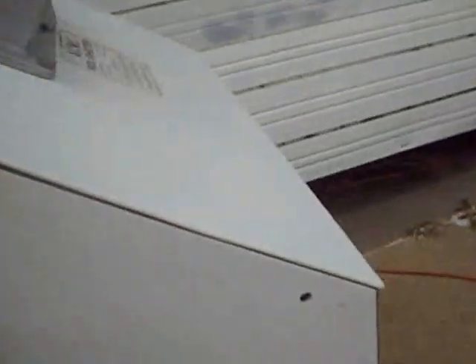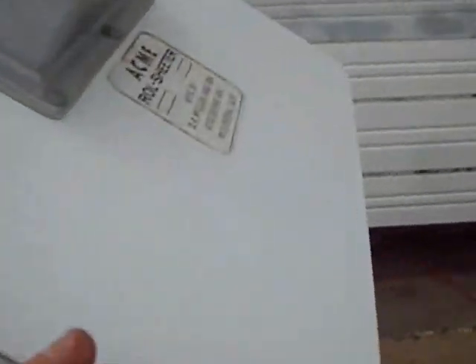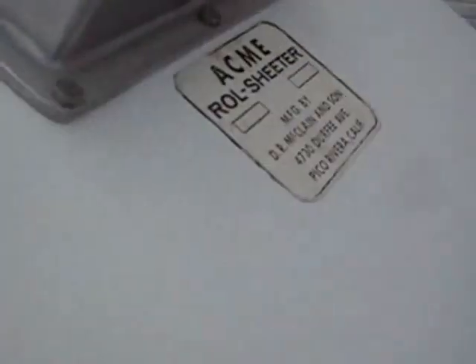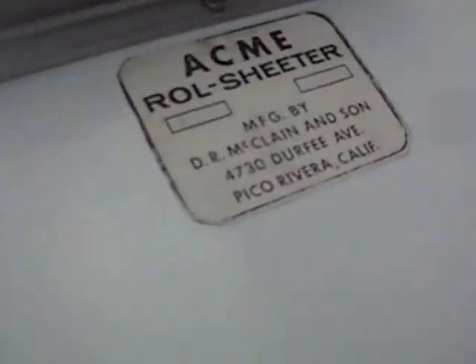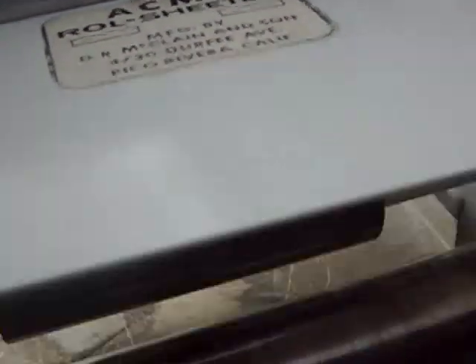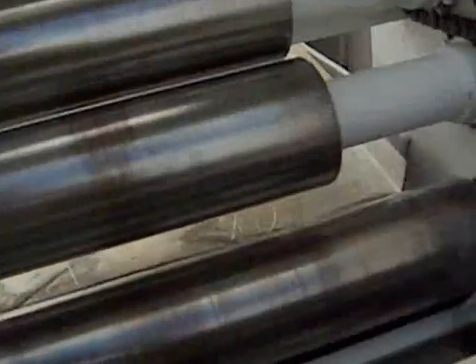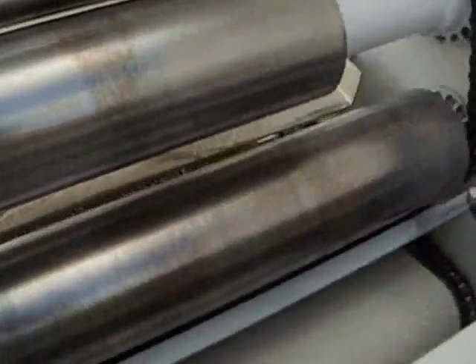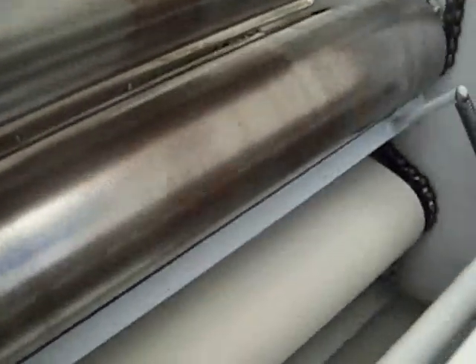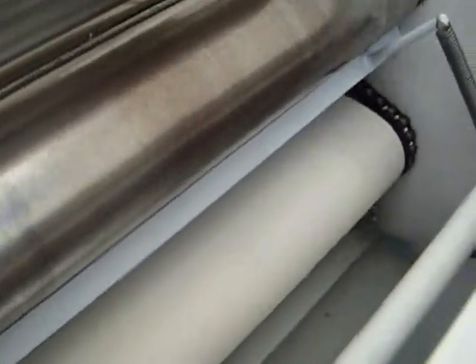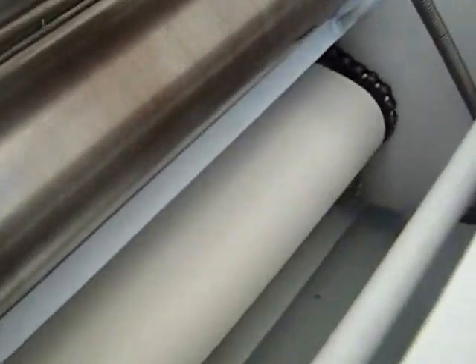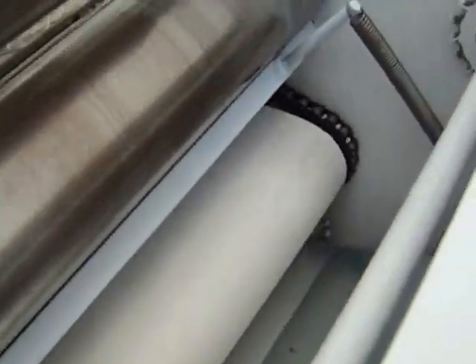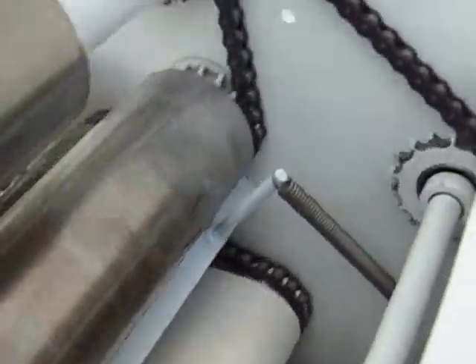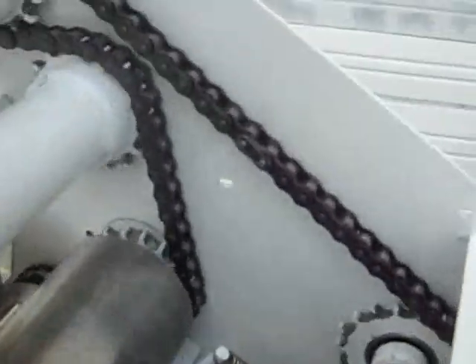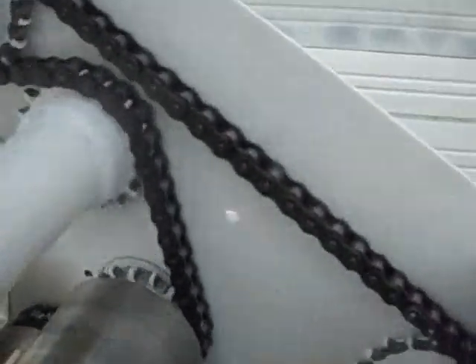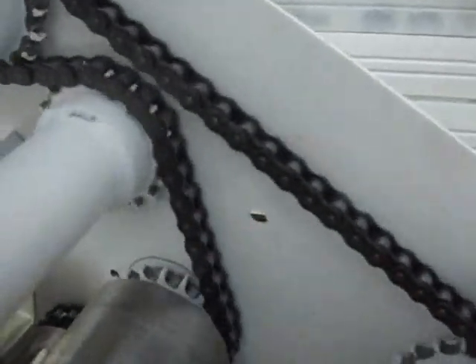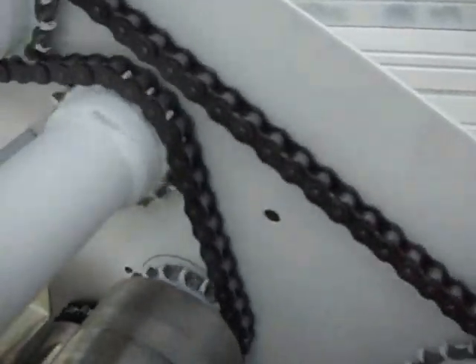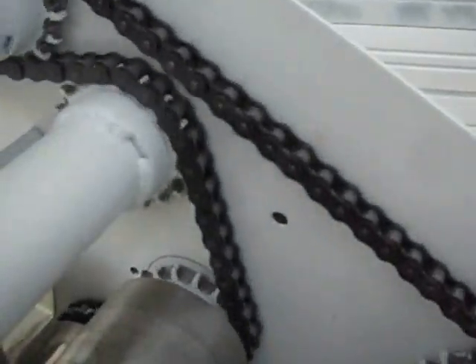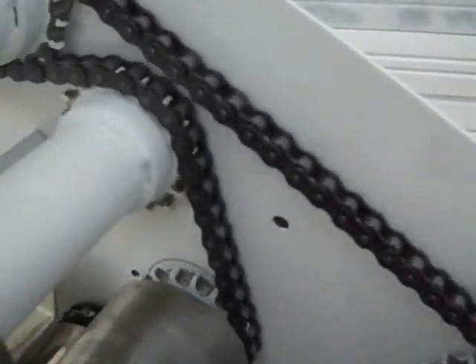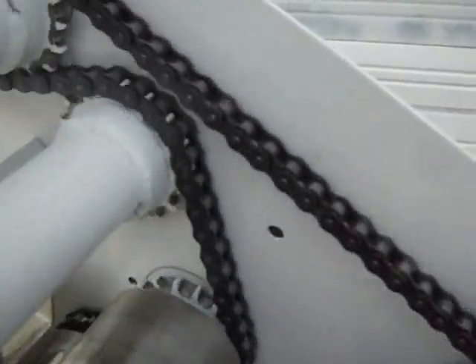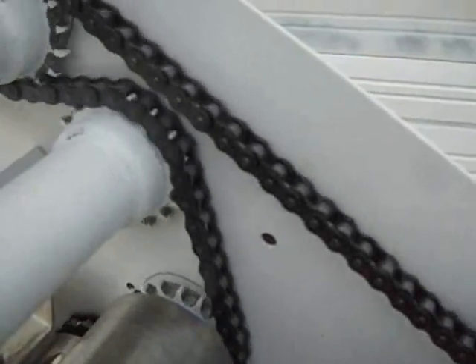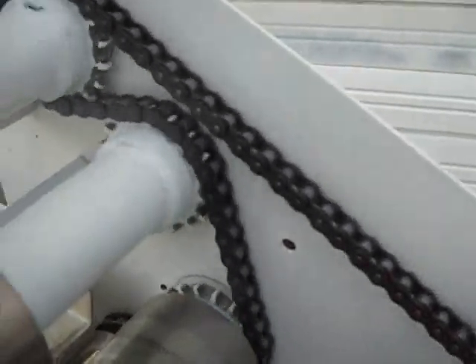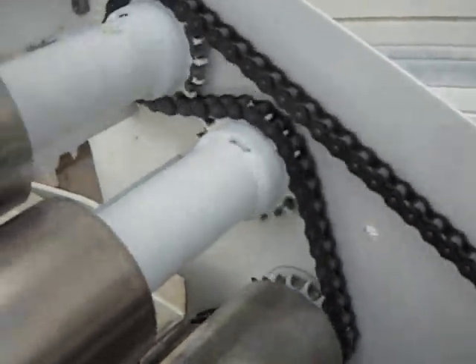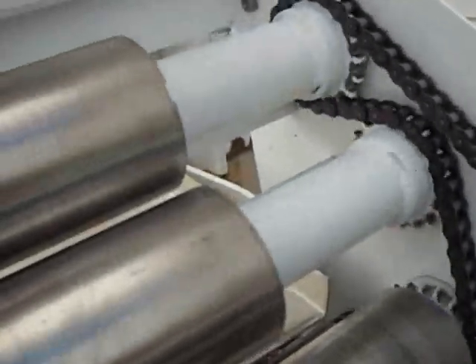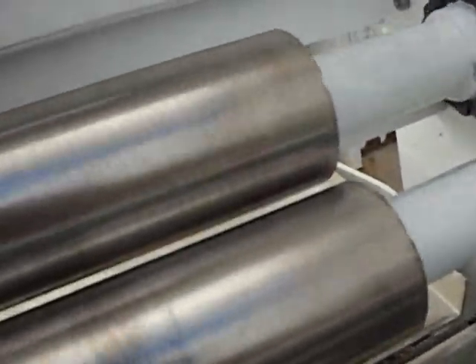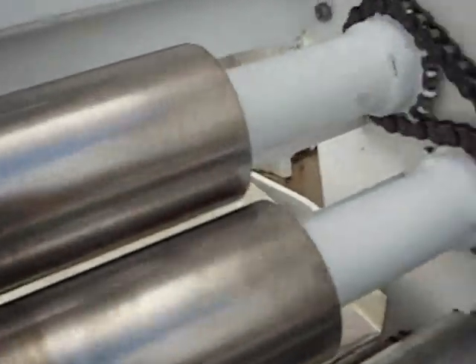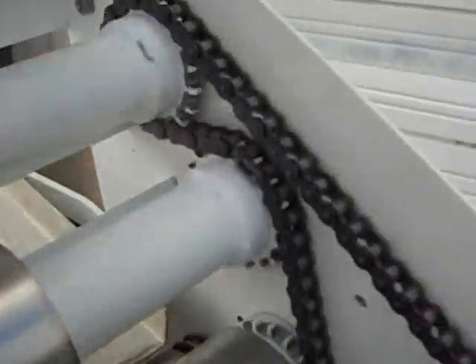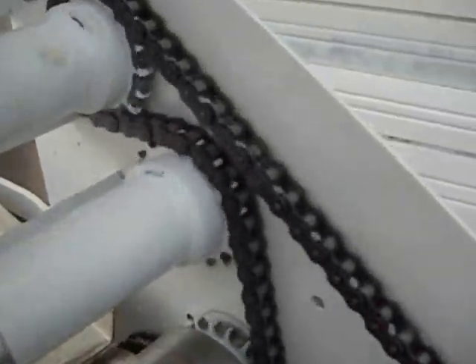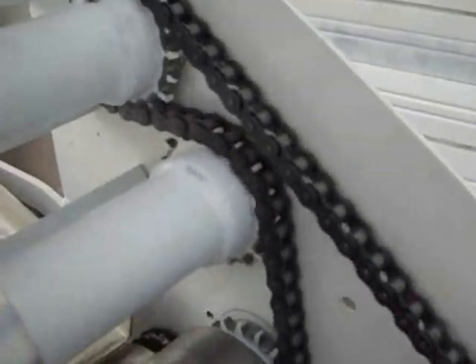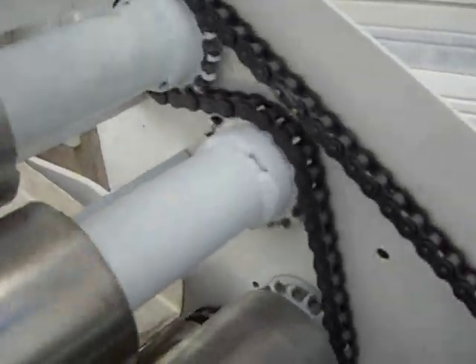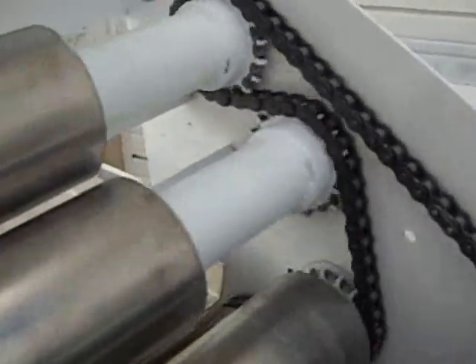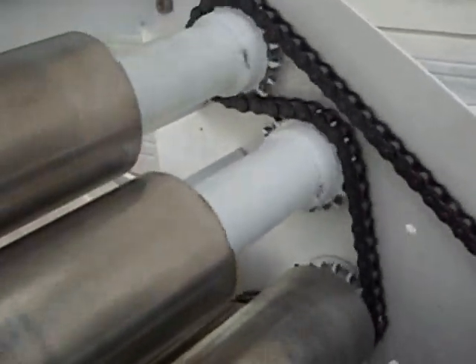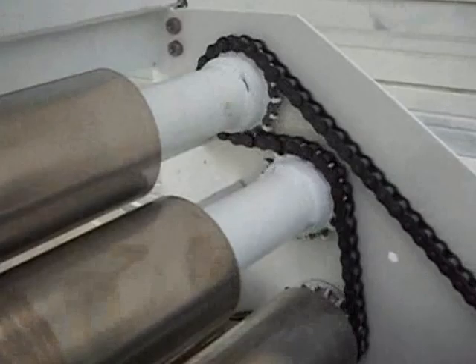I'll open it up here for you and you can see inside. See the belt running there? The chain is moving right along. On each one of these rollers, we've got brand new bands.